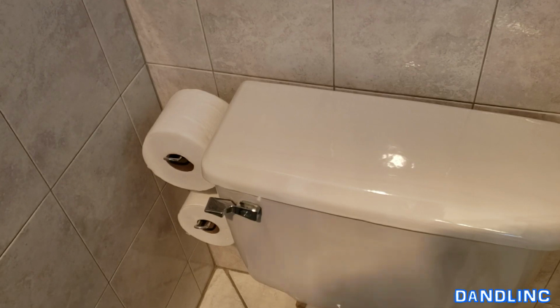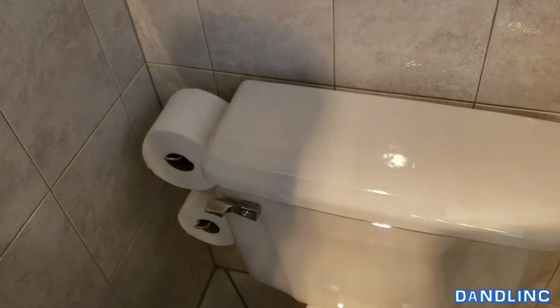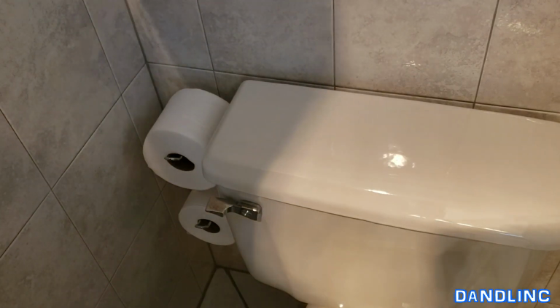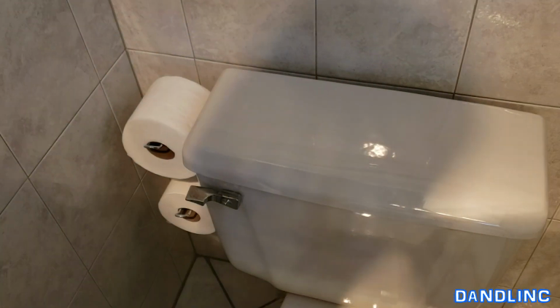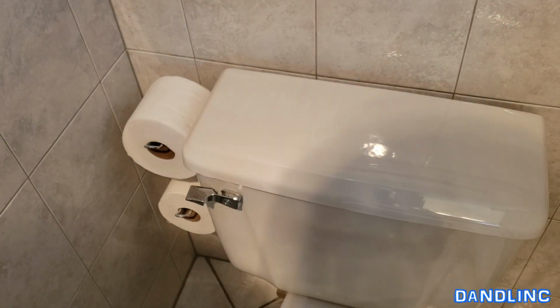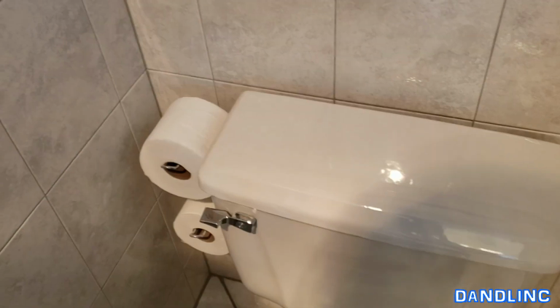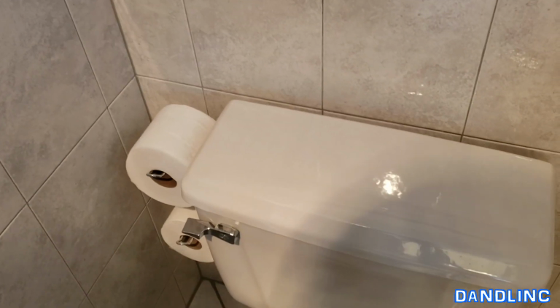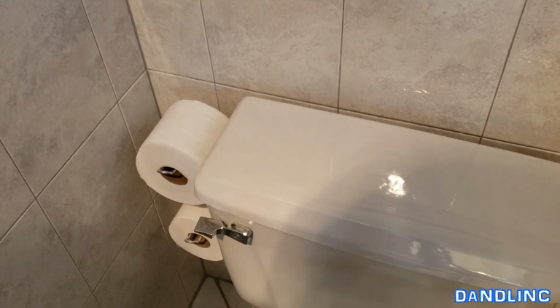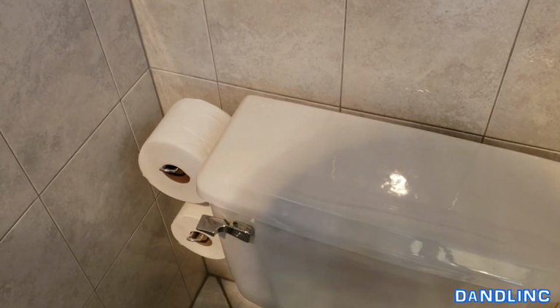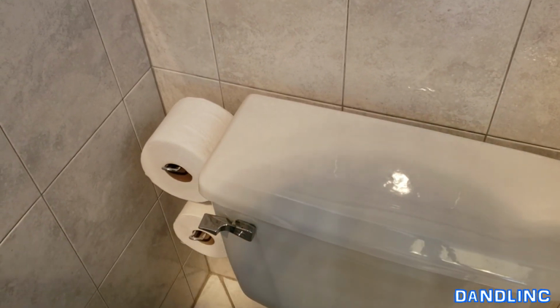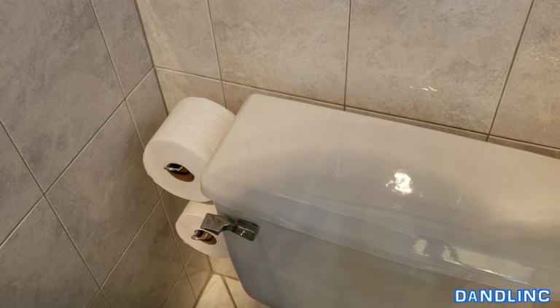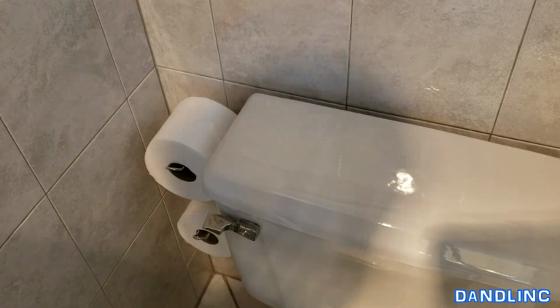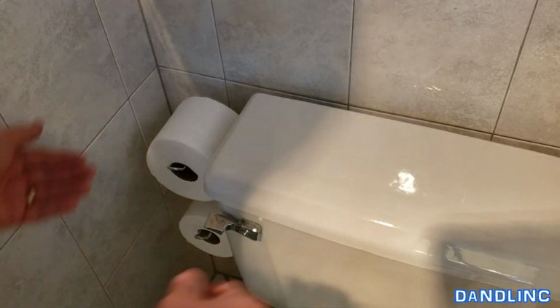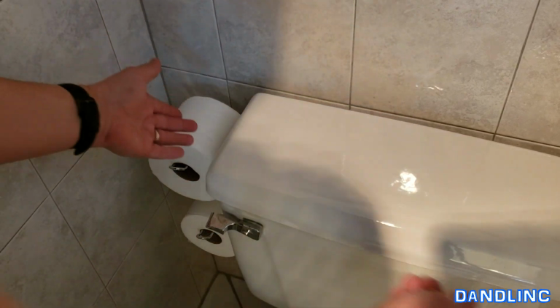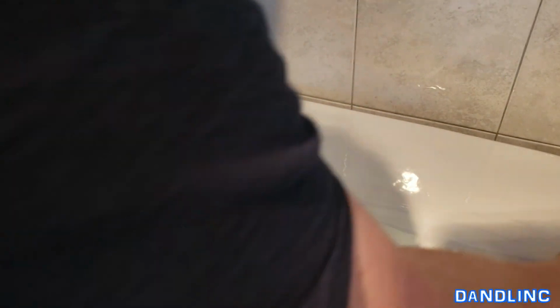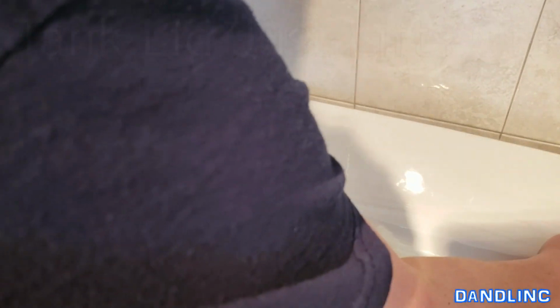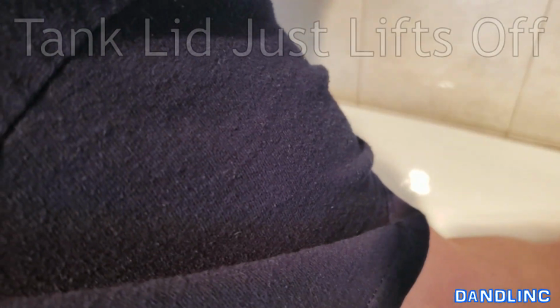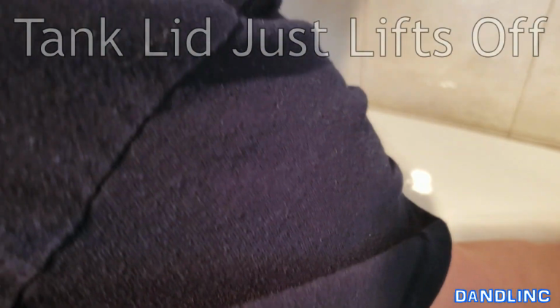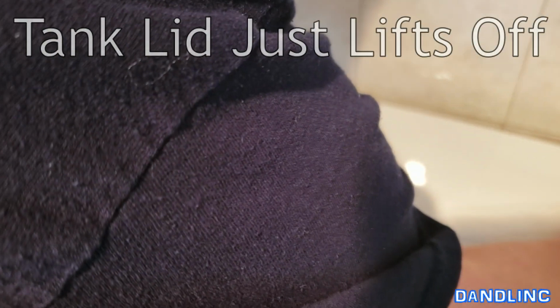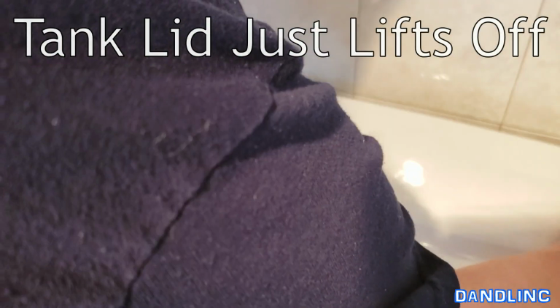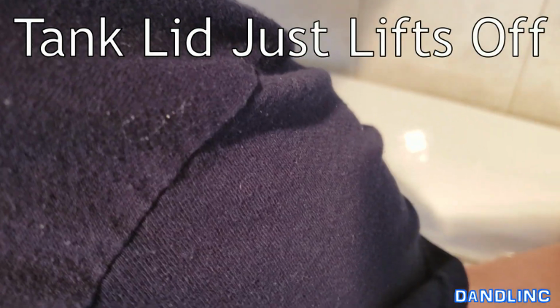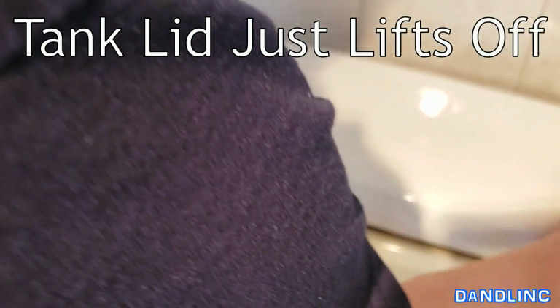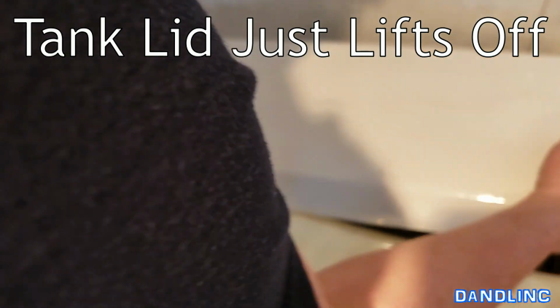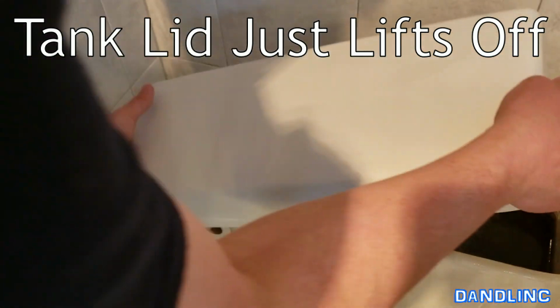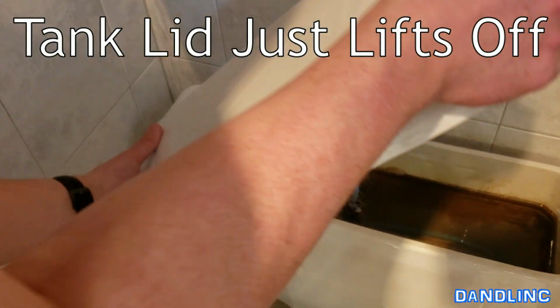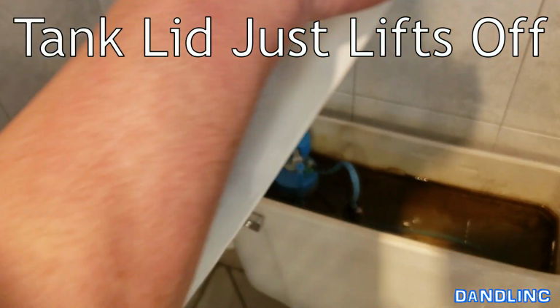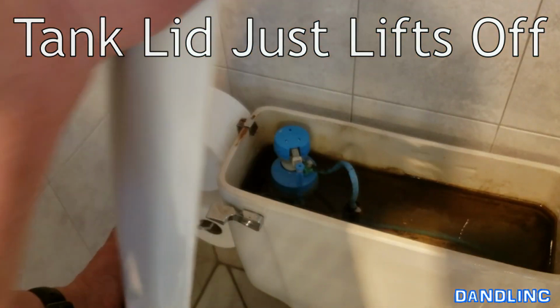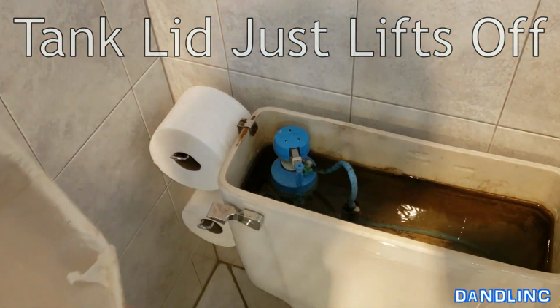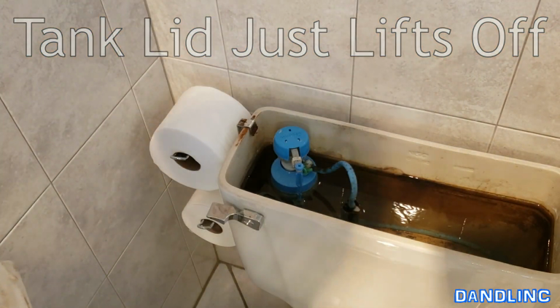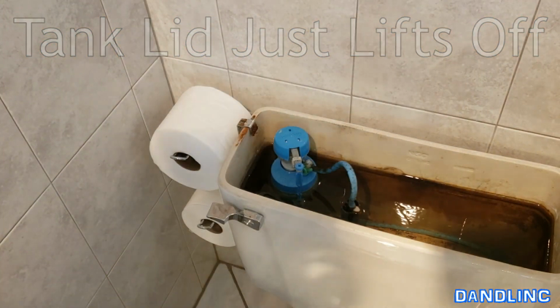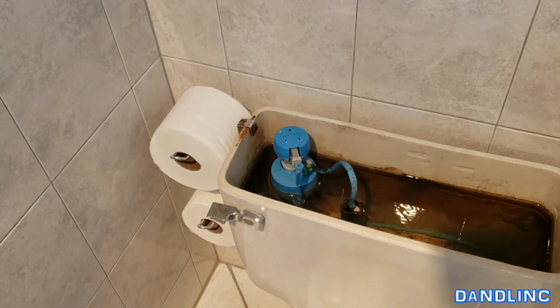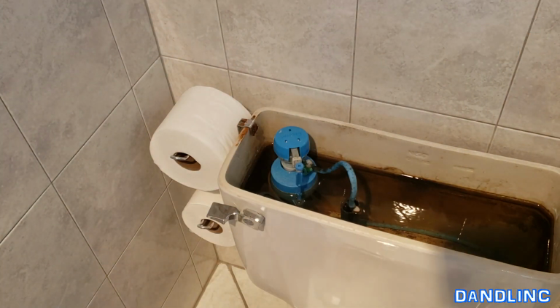As far as toilet repairs go, this is not a big one, so this is a good one to cut your teeth on. First thing we're going to do — this is heavy — pick it up with both hands and set it somewhere where it won't fall or break. We're going to take off the porcelain top and that's going to expose the tank.